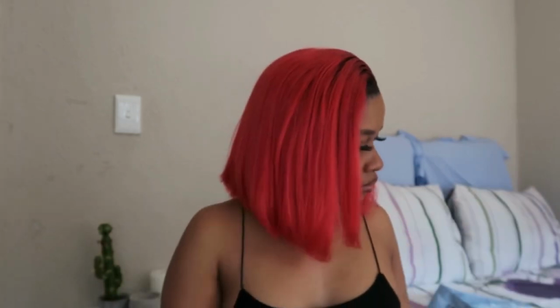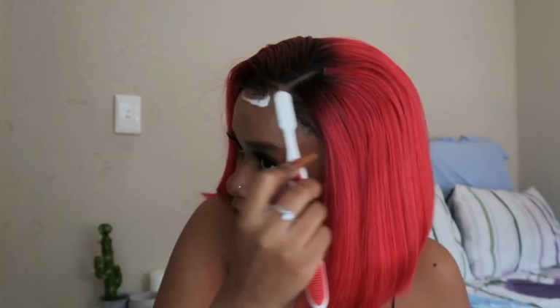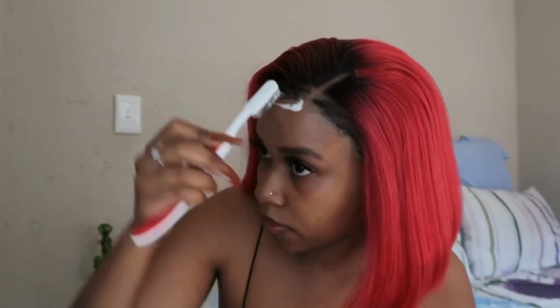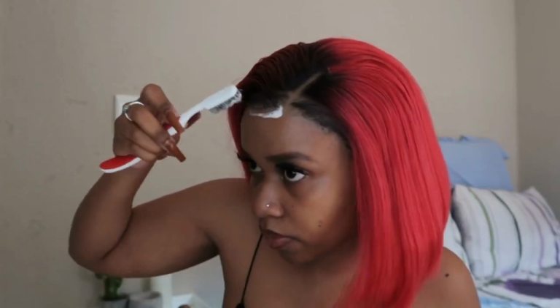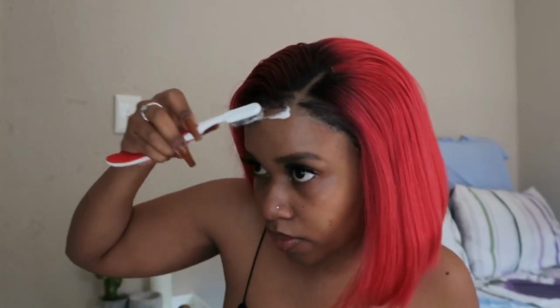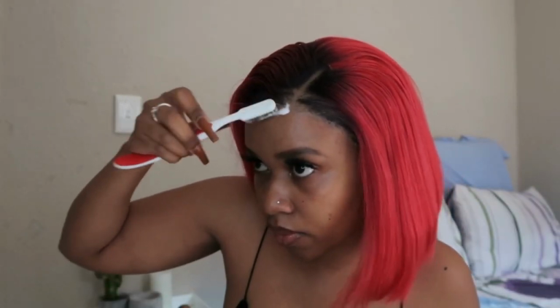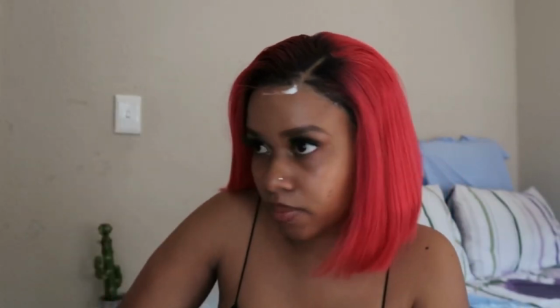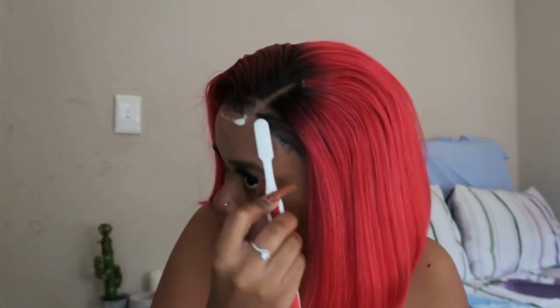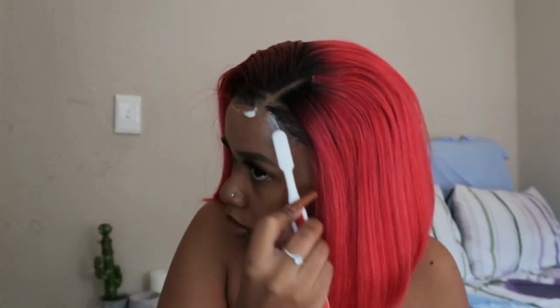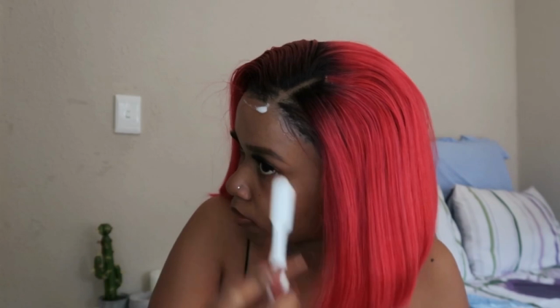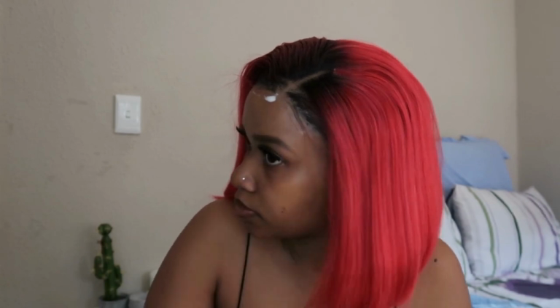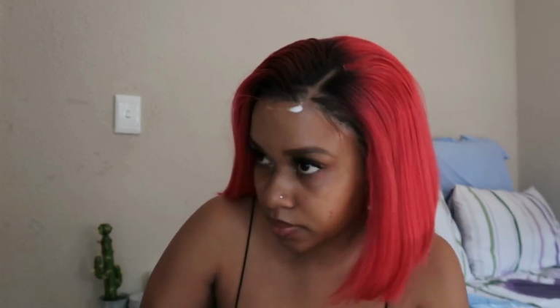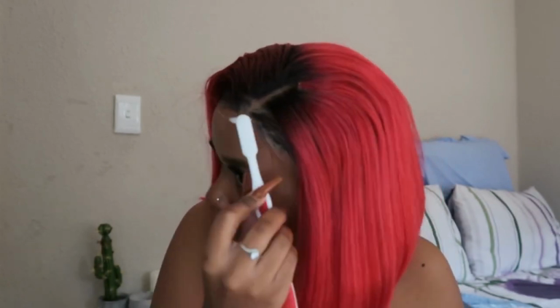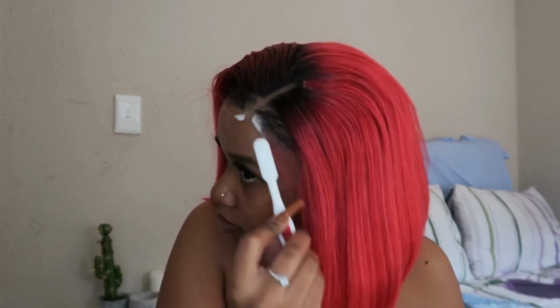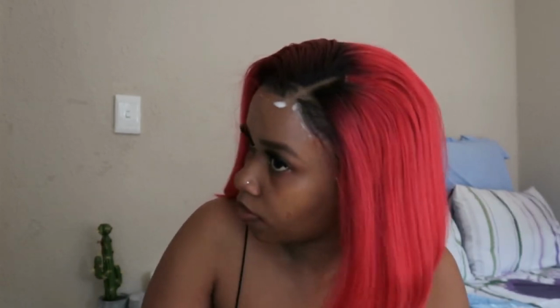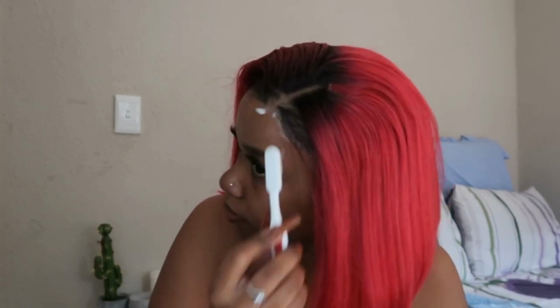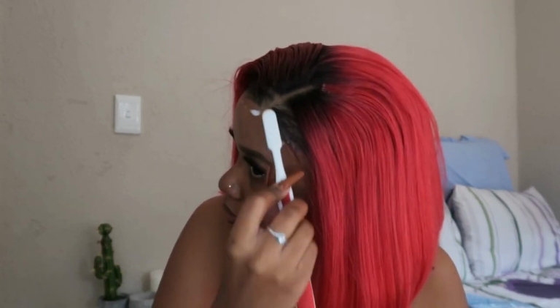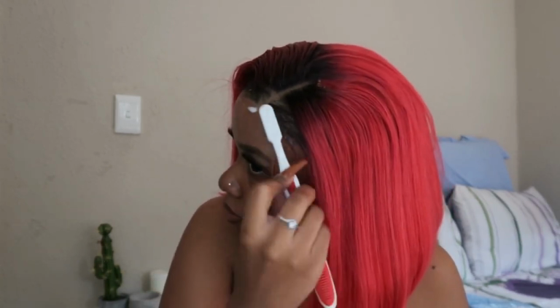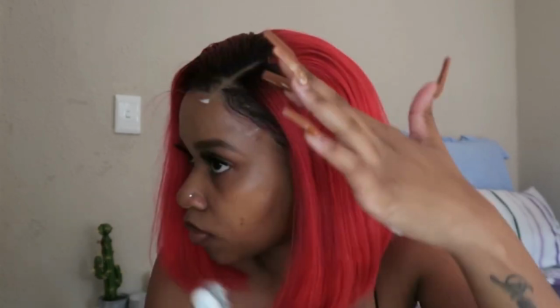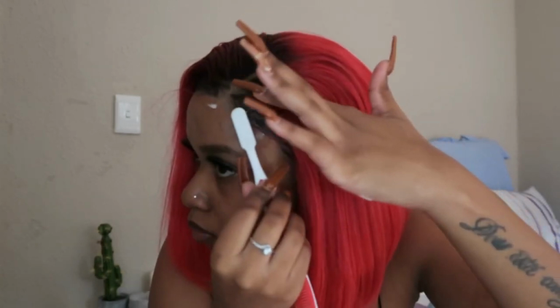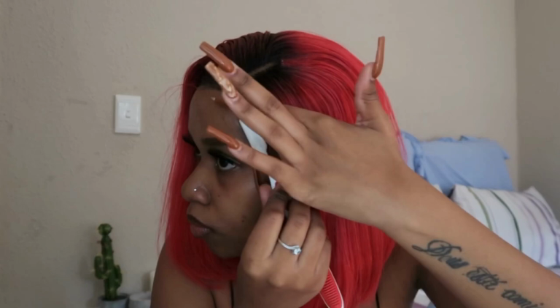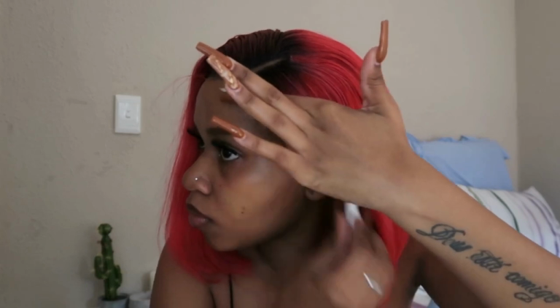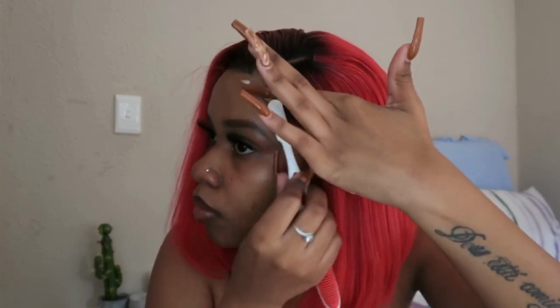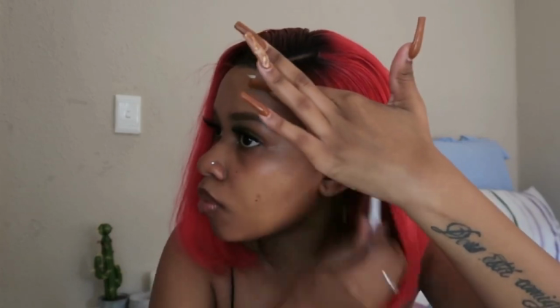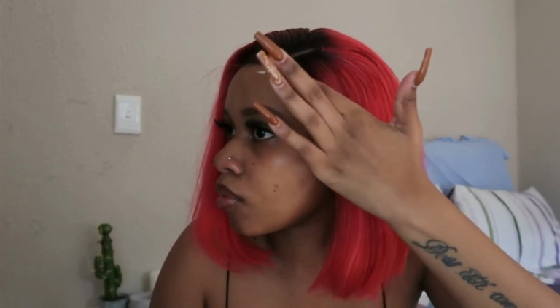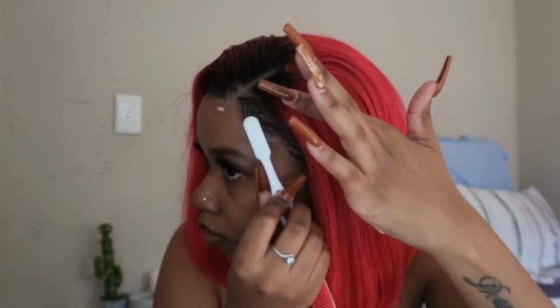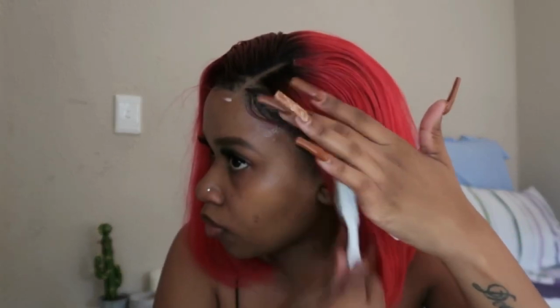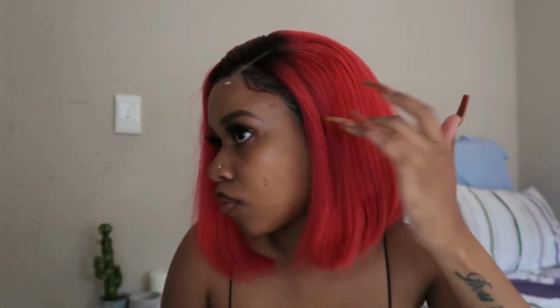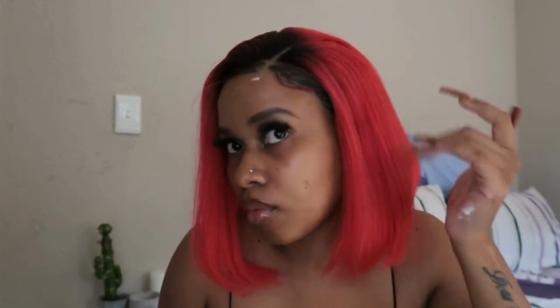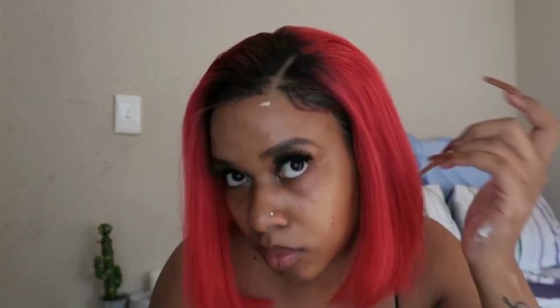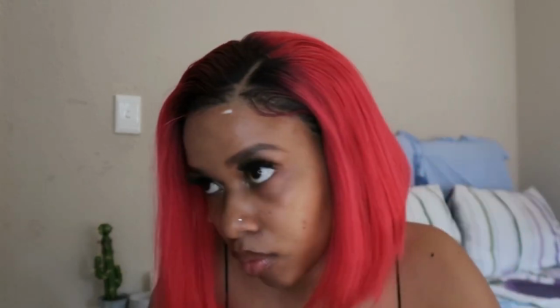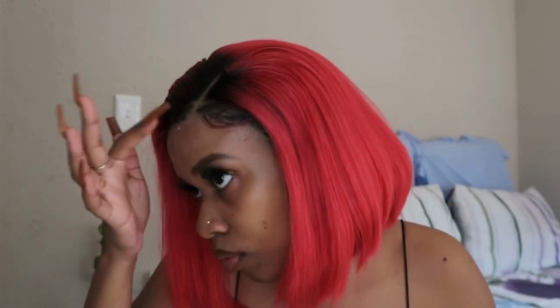Now for the part that I always struggle with — I'm going to try and lay my baby hairs. I'm using the same scrunching mousse and I'm going to apply that and lay my baby hairs.